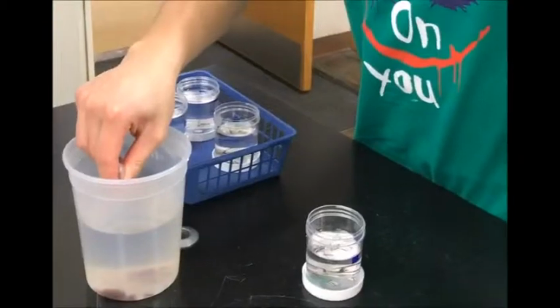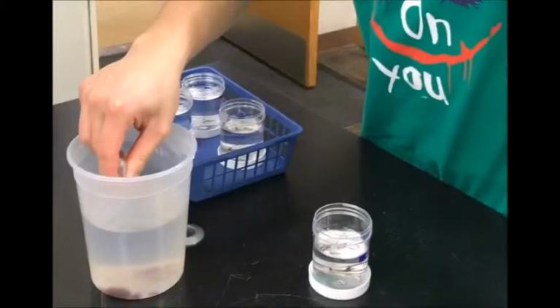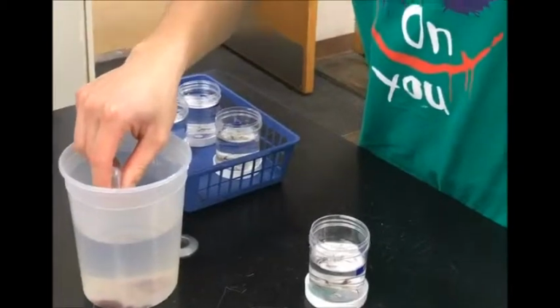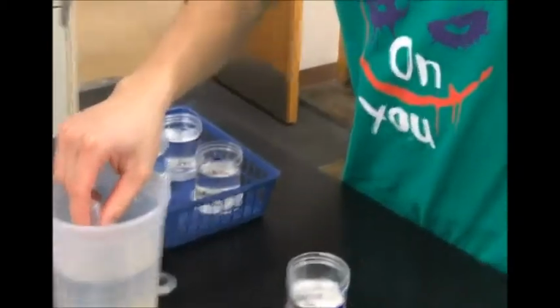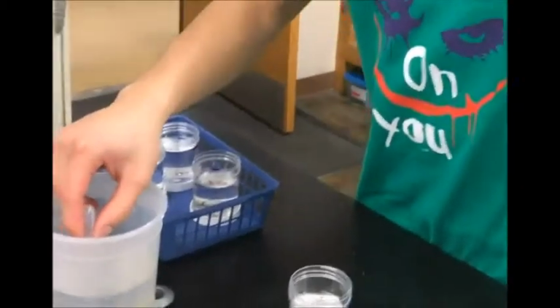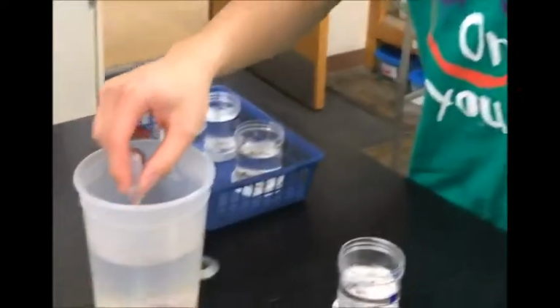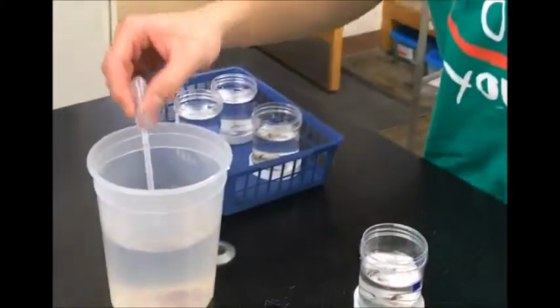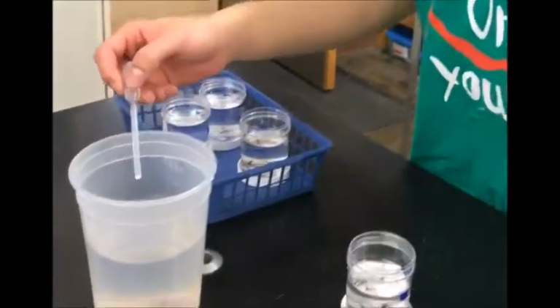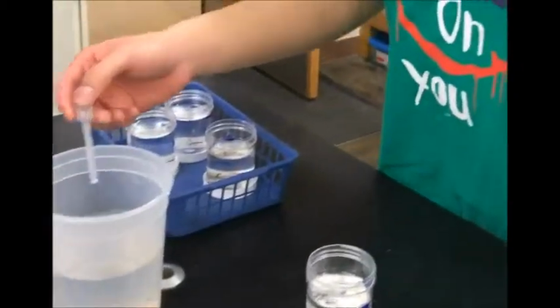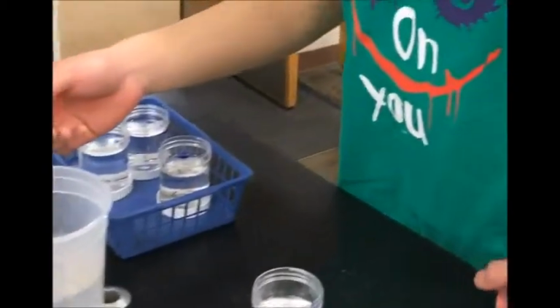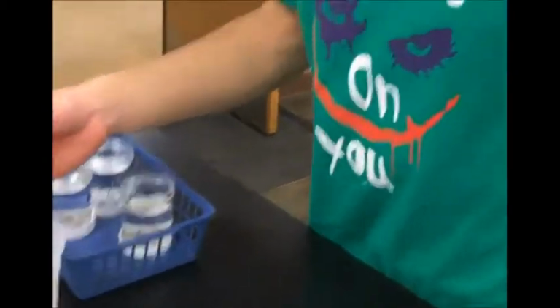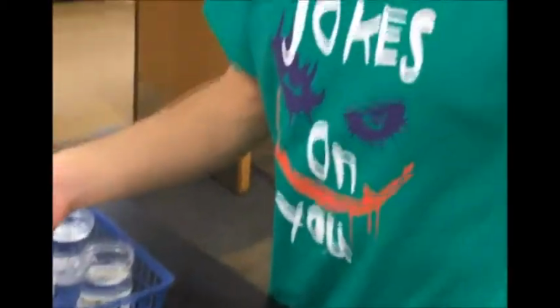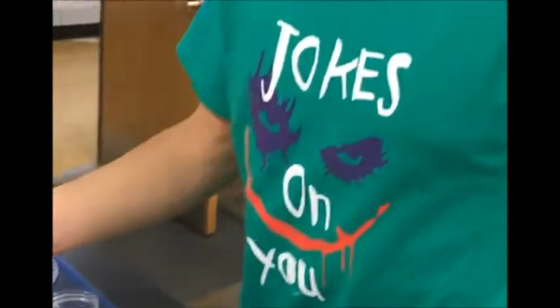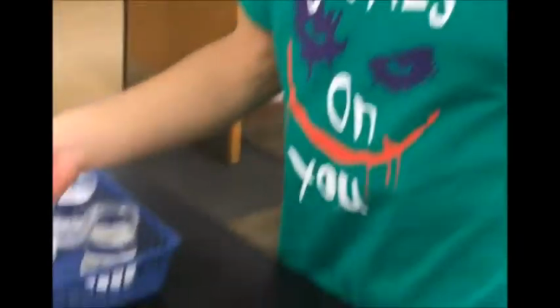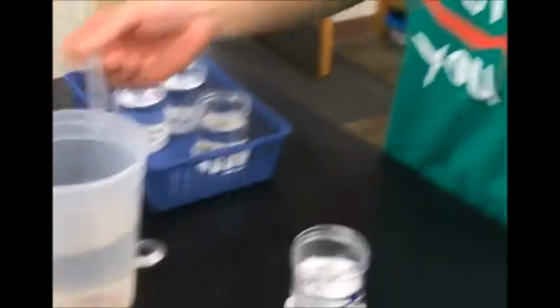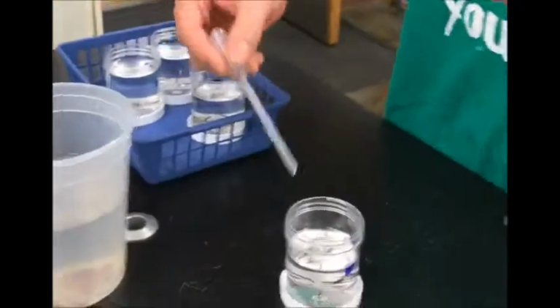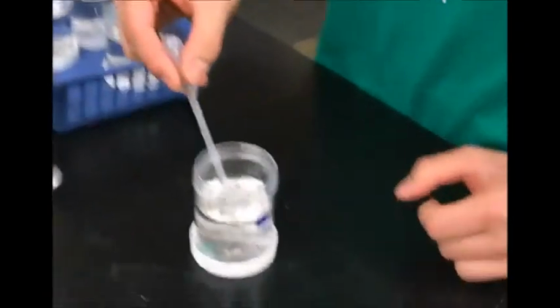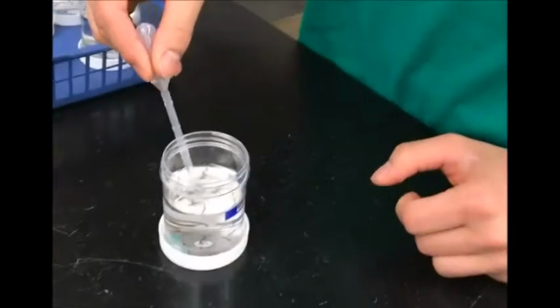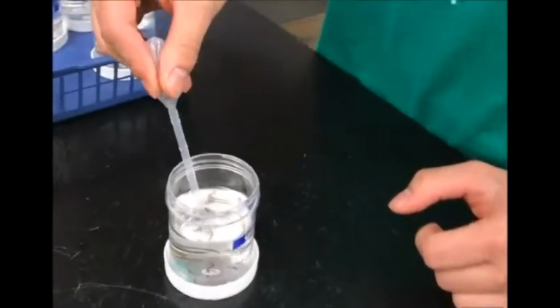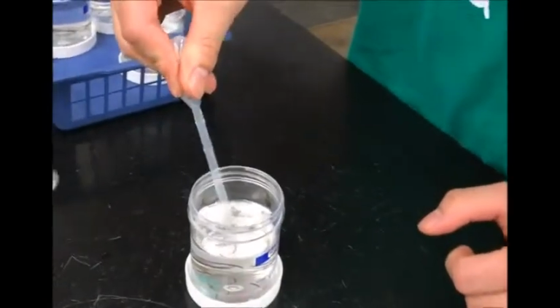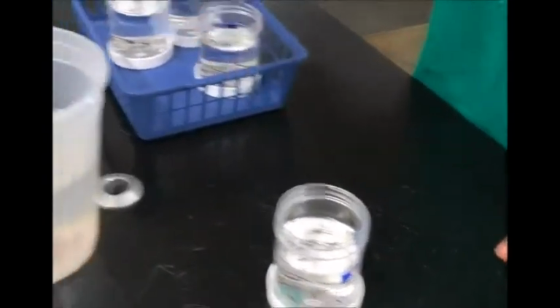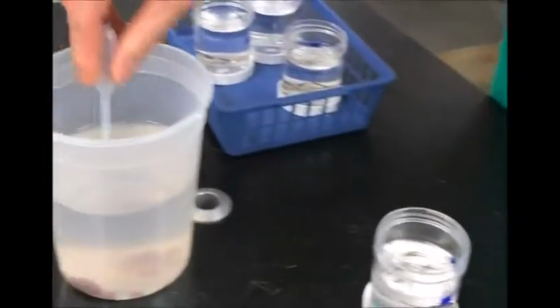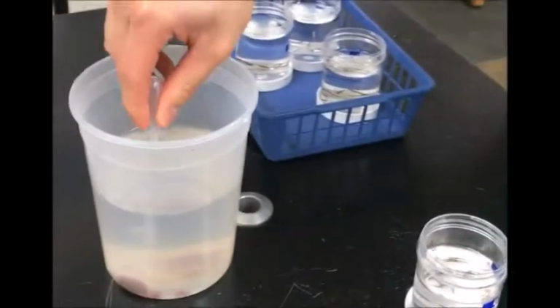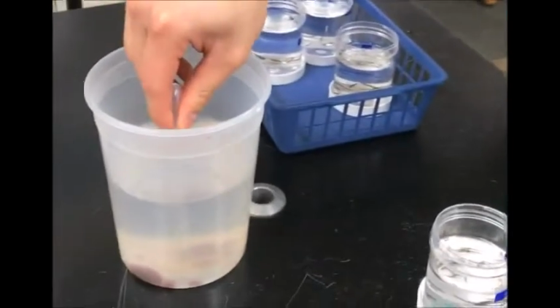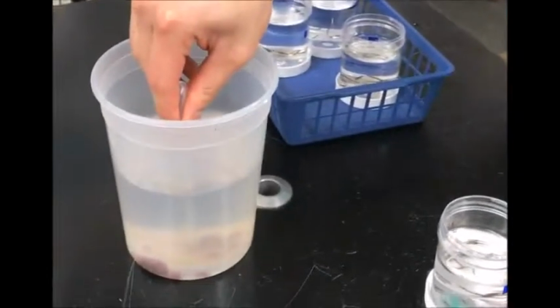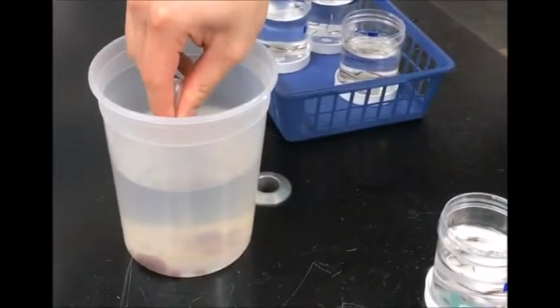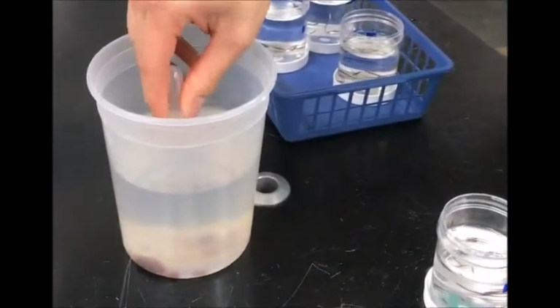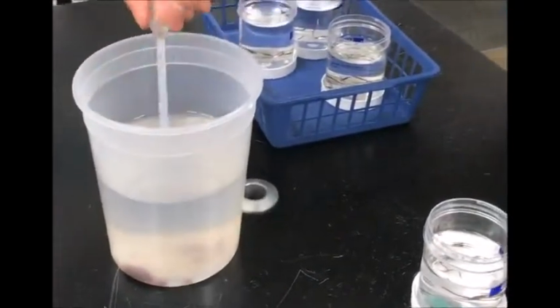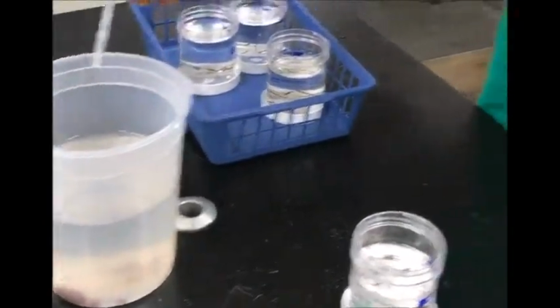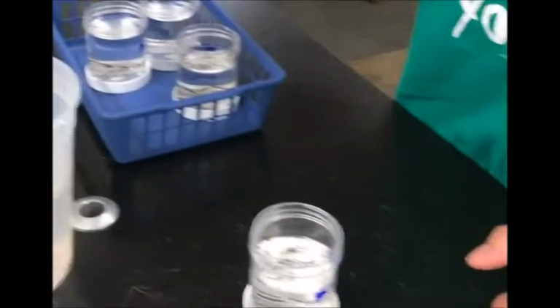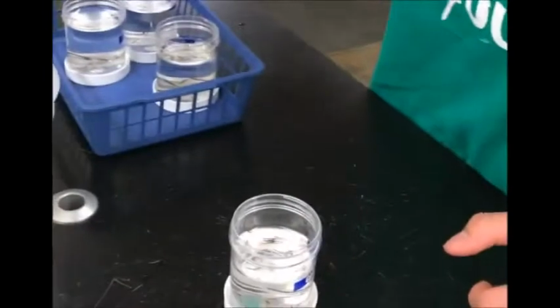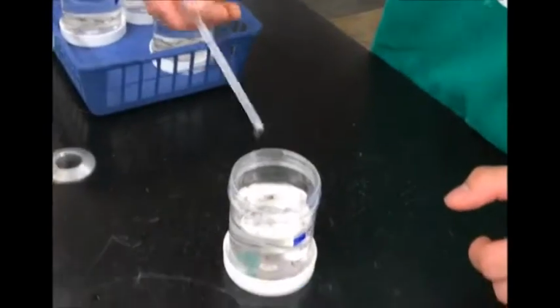When you're placing the Lumbriculus inside the Planaria culture, you want to make sure that there are enough worms for each Planaria. Simply place them down at the bottom and the Planaria will go towards the worms themselves.